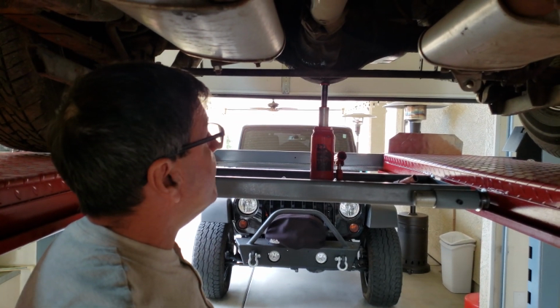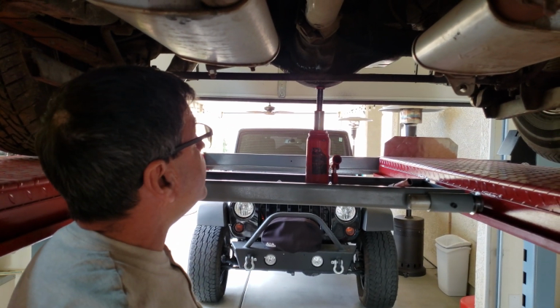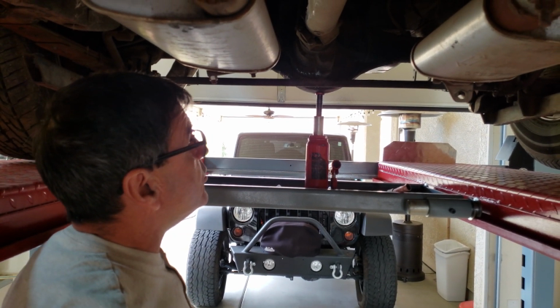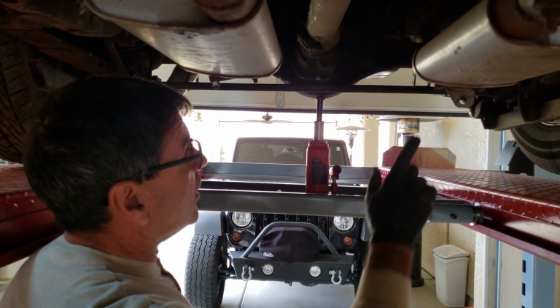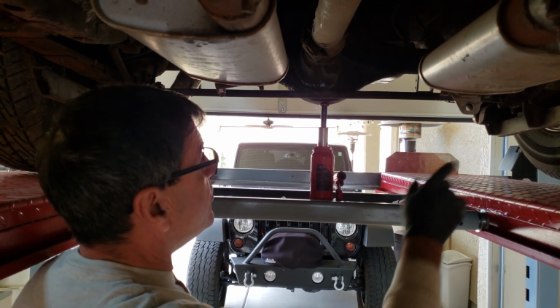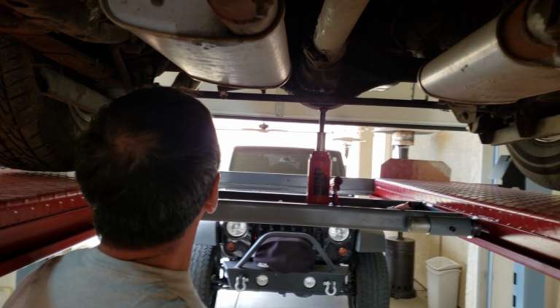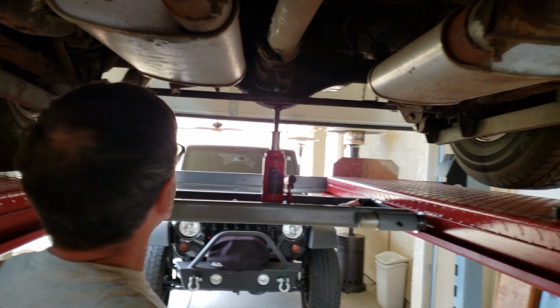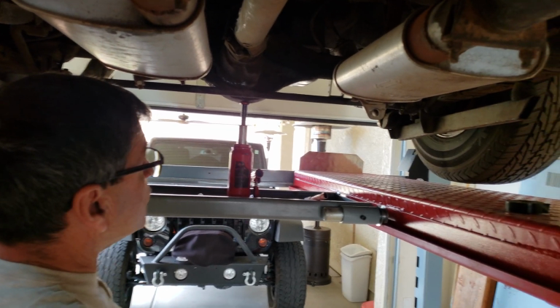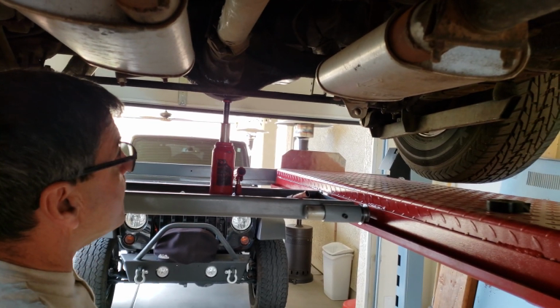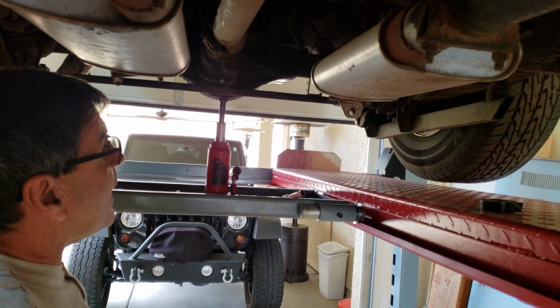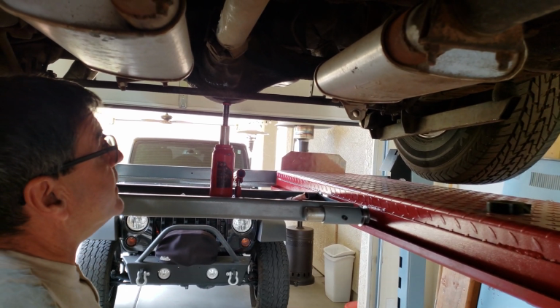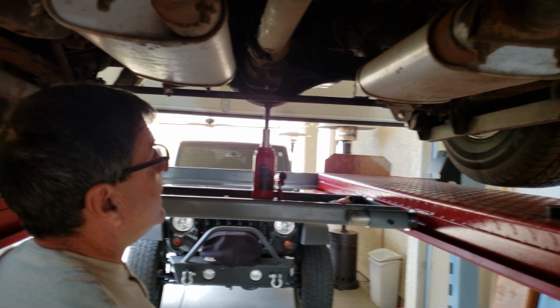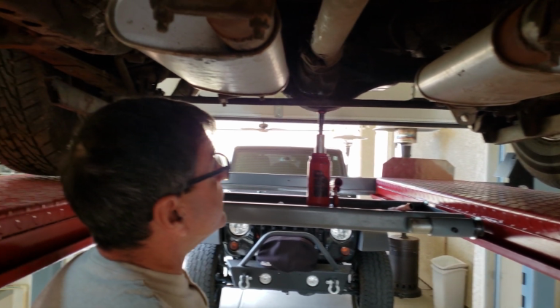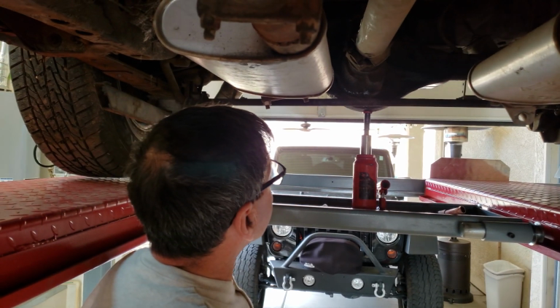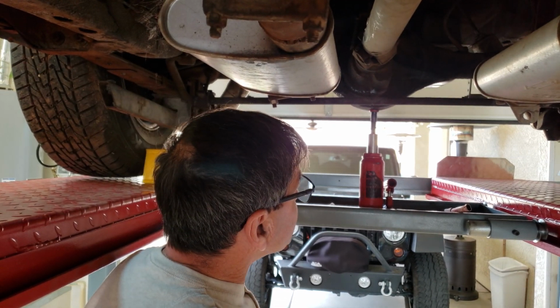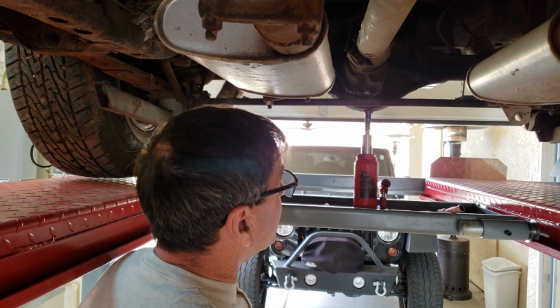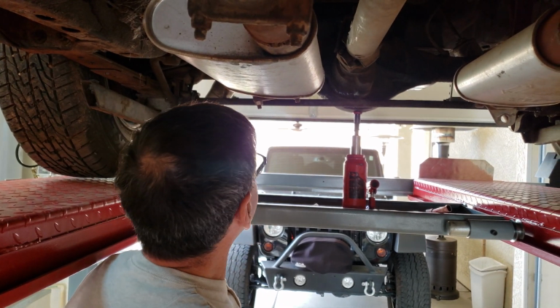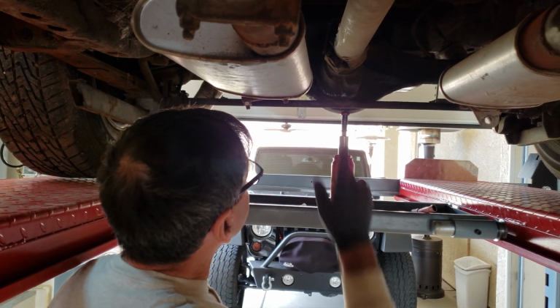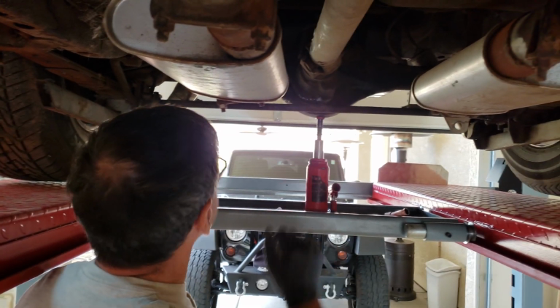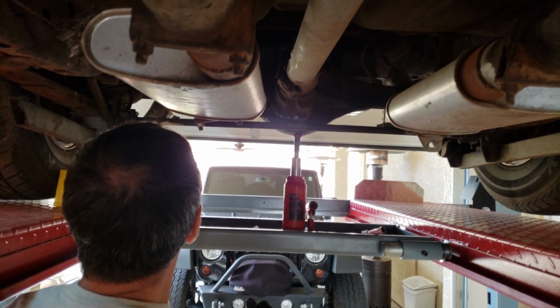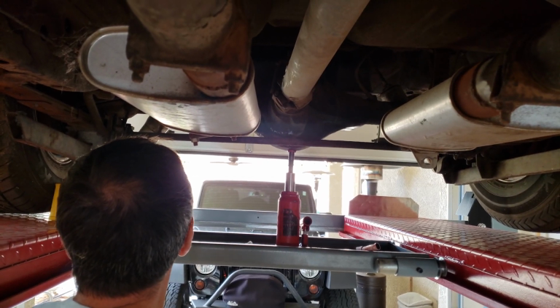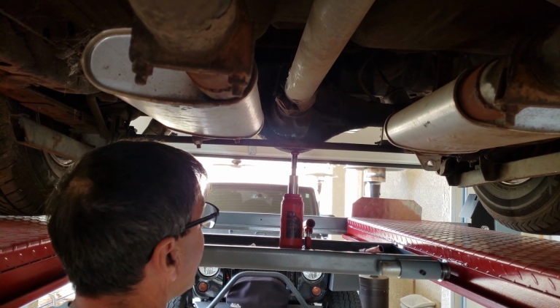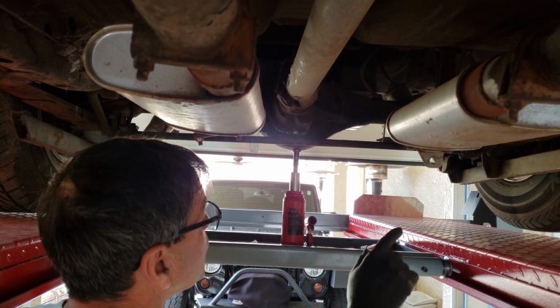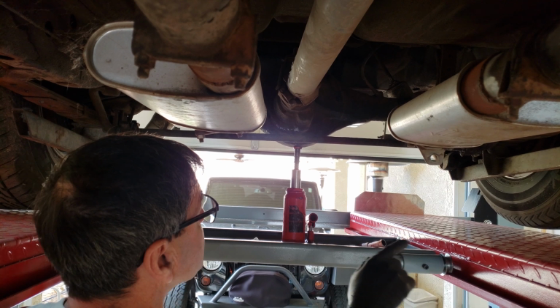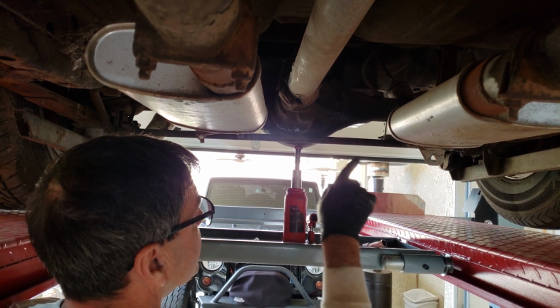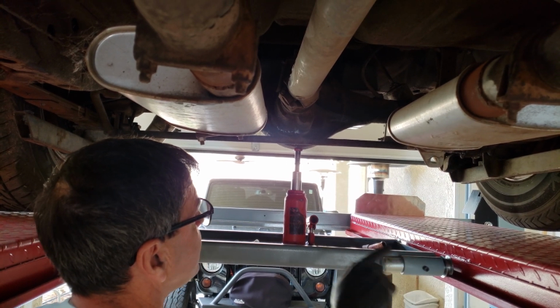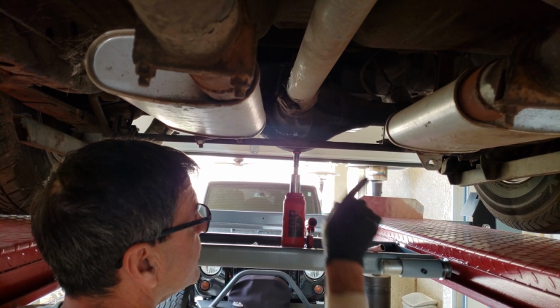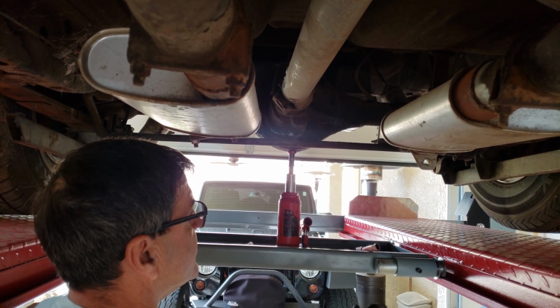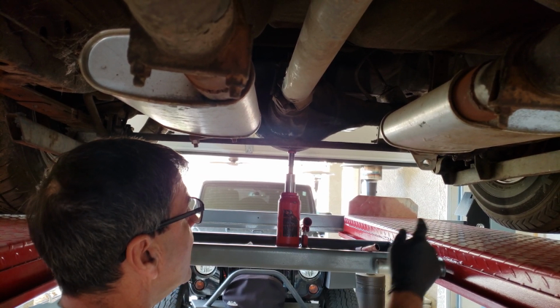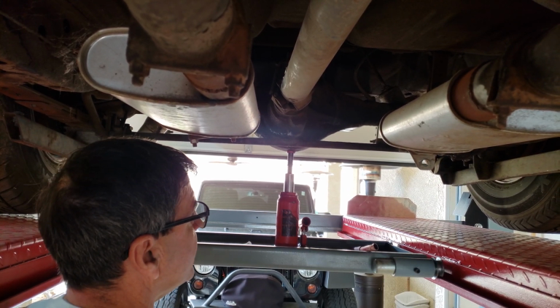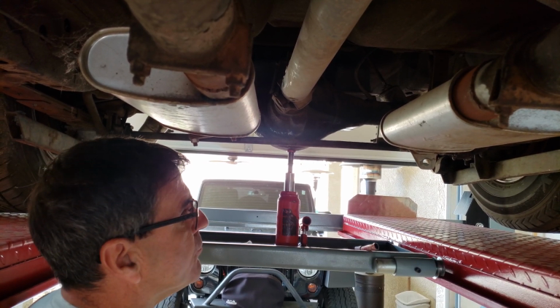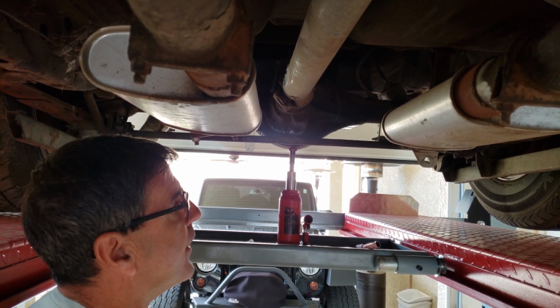Very easy to do as long as you have a sure grip or a posi. If this was not a sure grip or a posi, when you turned the drive shaft, the wheels would turn in opposite directions when they're in free air.